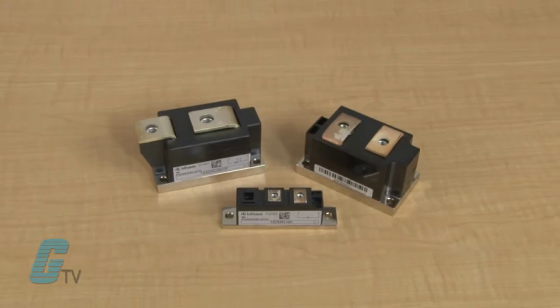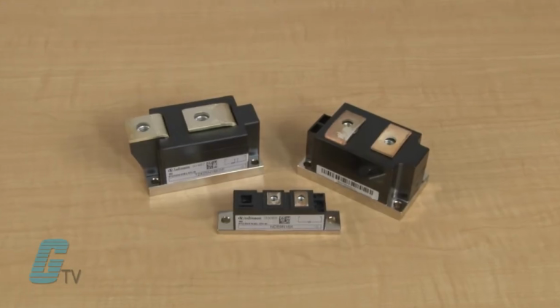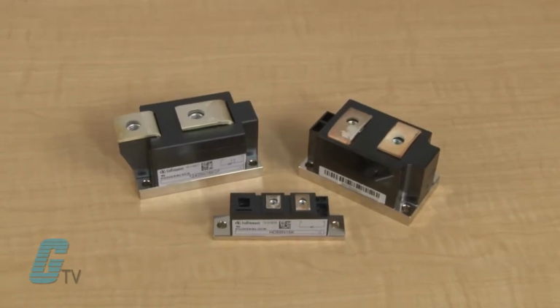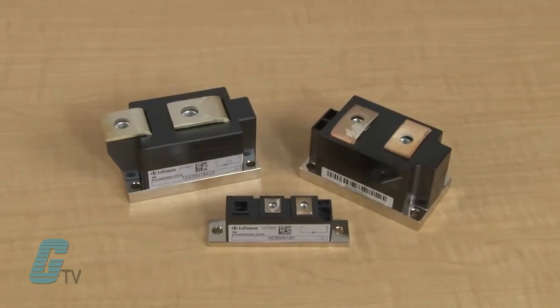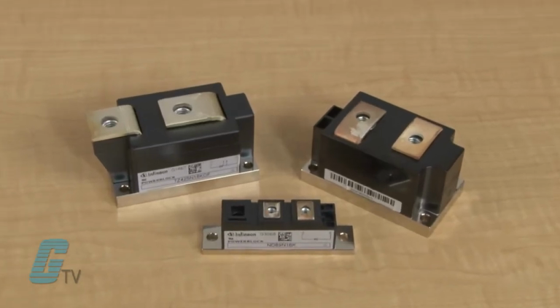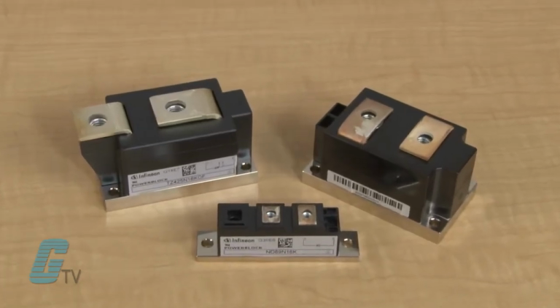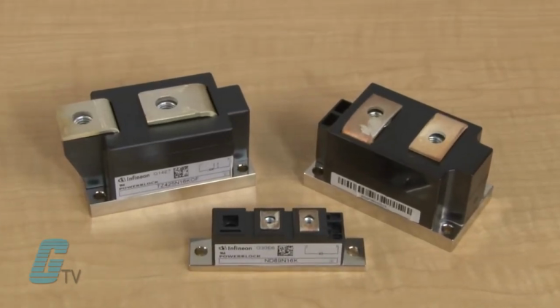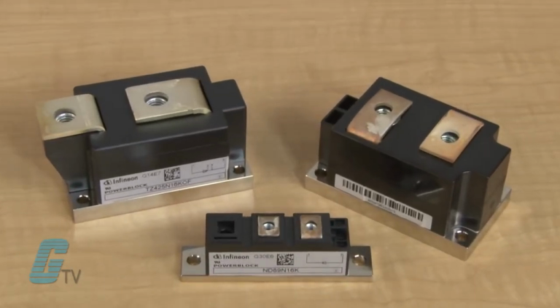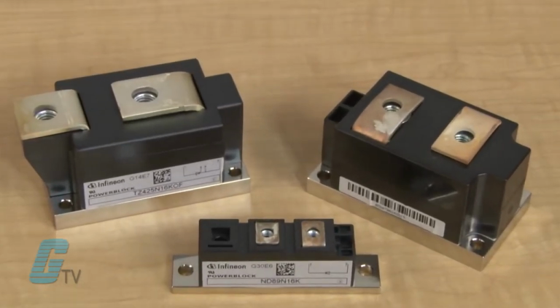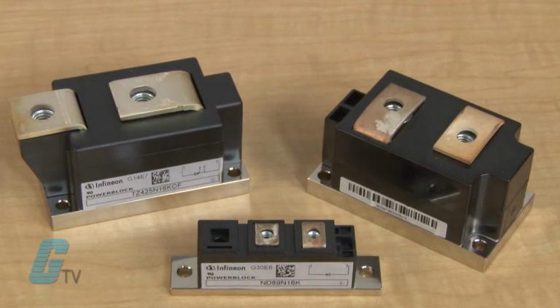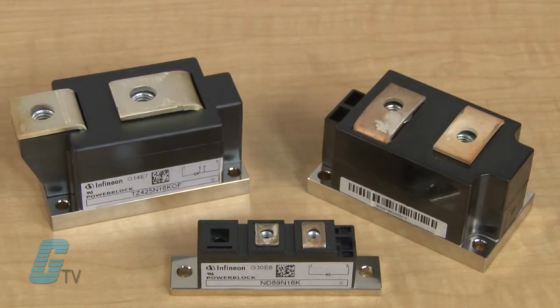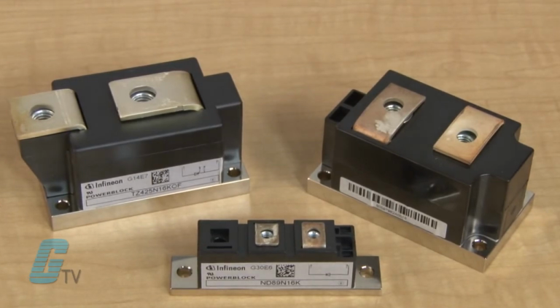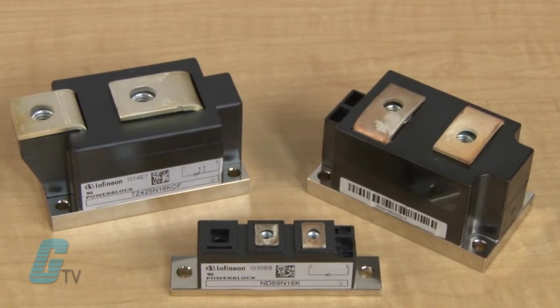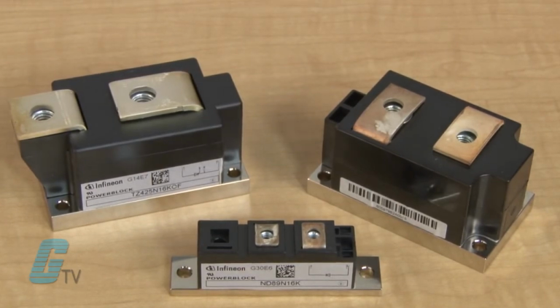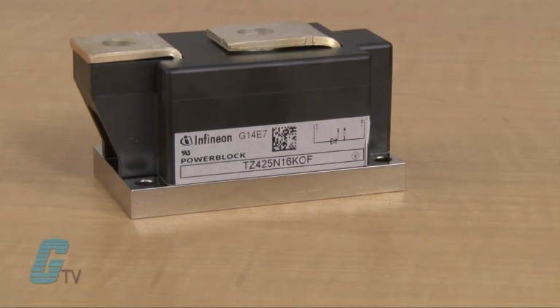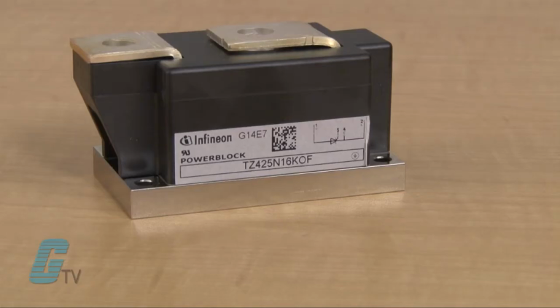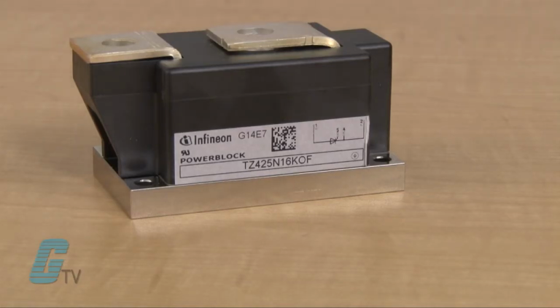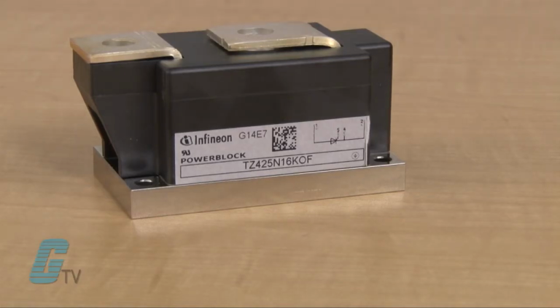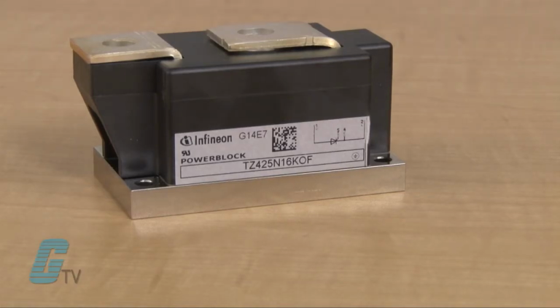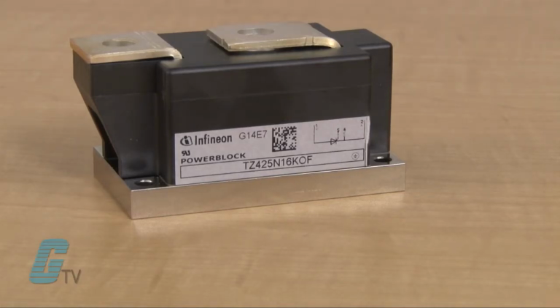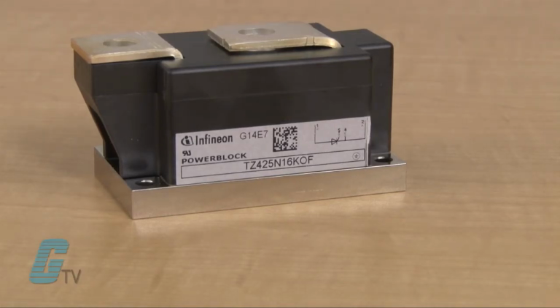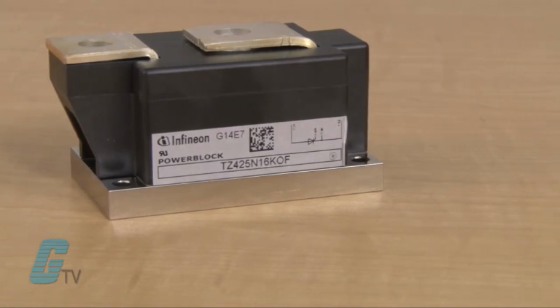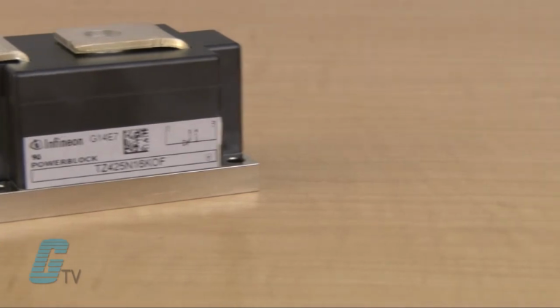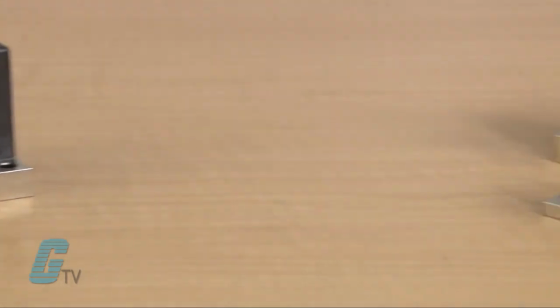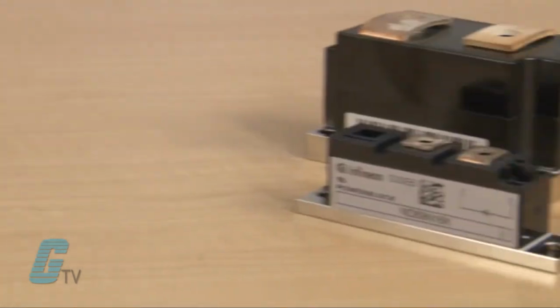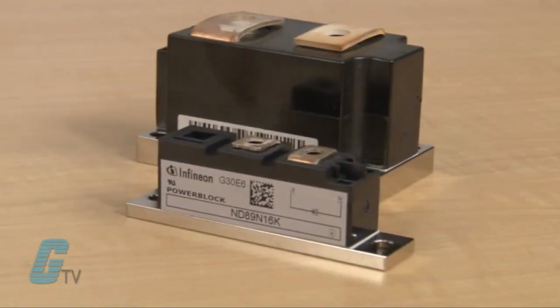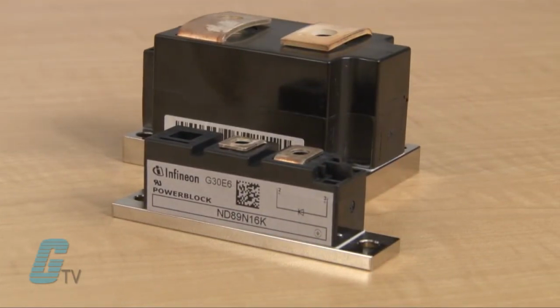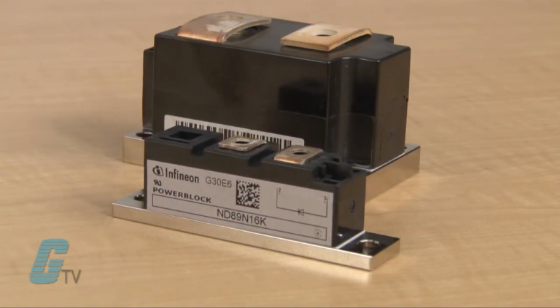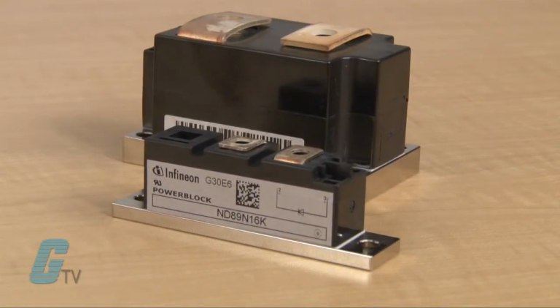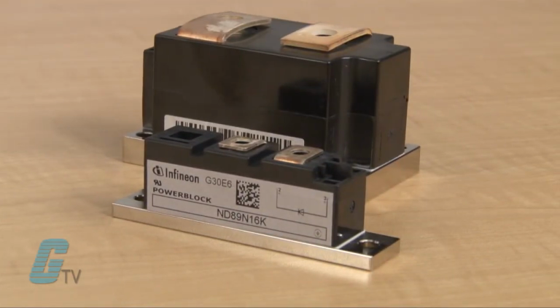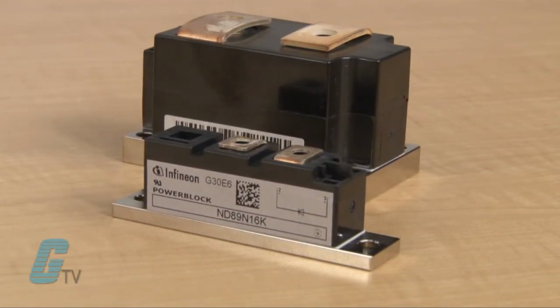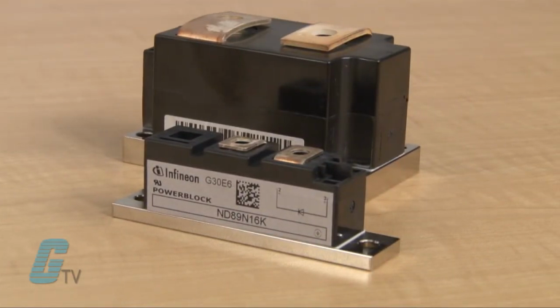The models in a single configuration are the TZ, DZ, and ND. The TZ is for a single thyristor, and the ND and DZ models are for a single diode configuration.